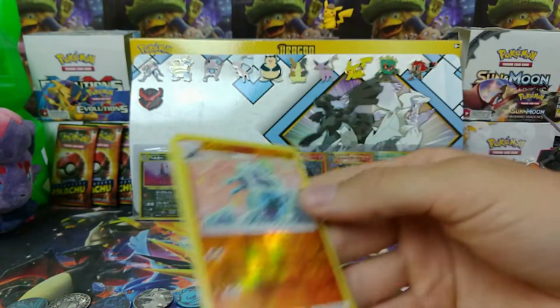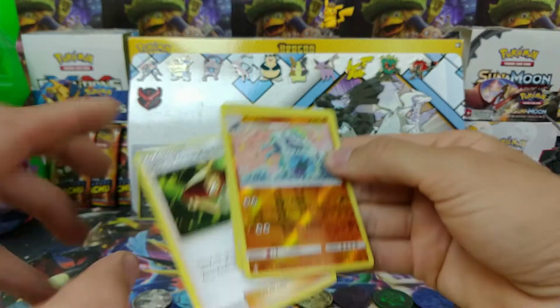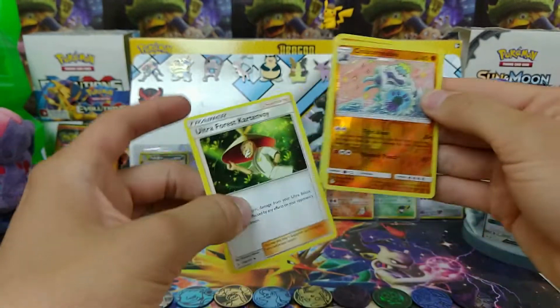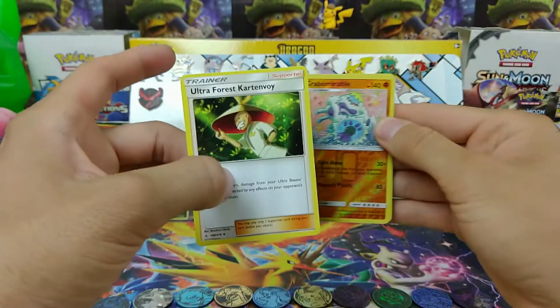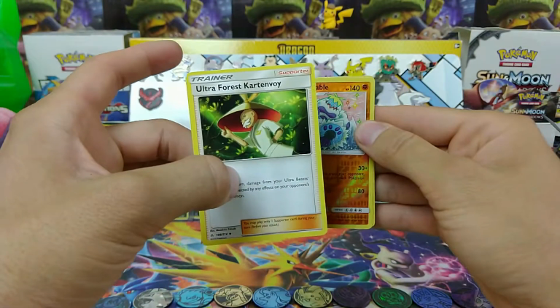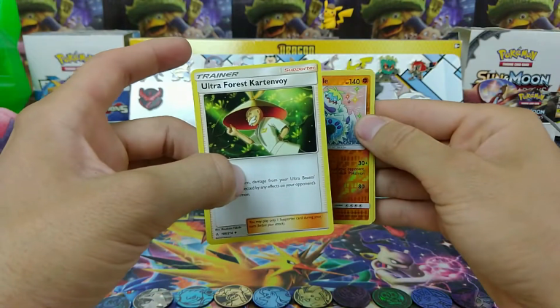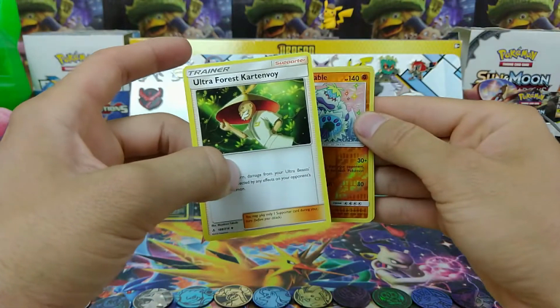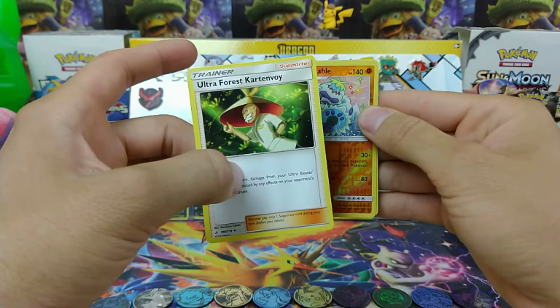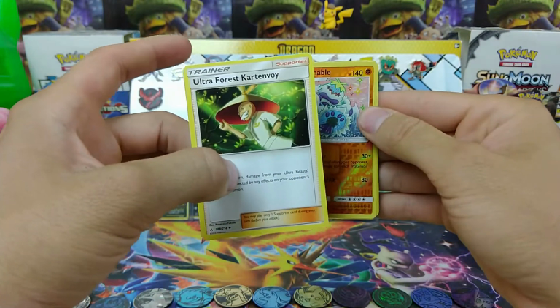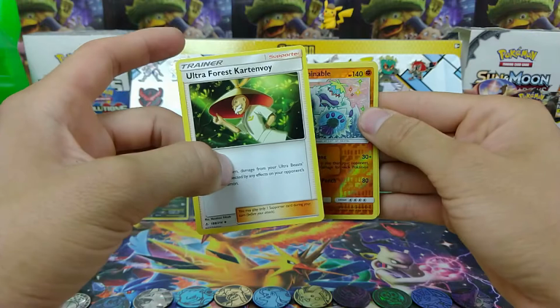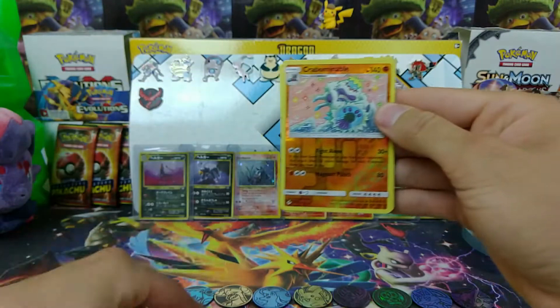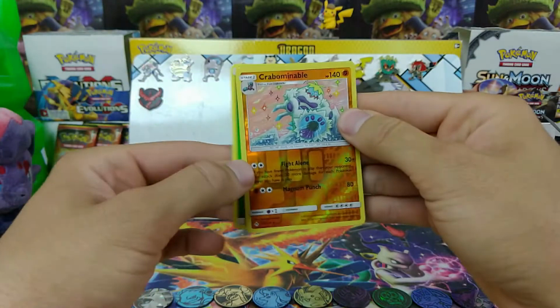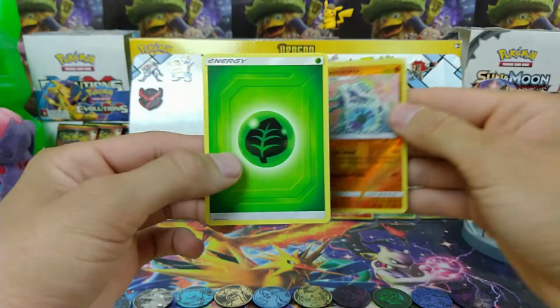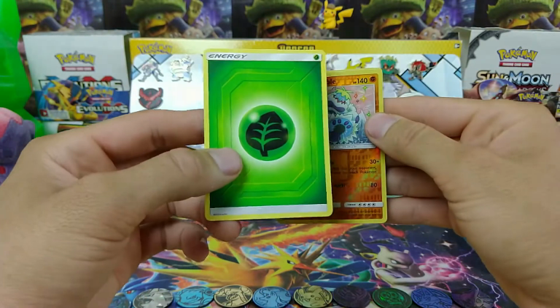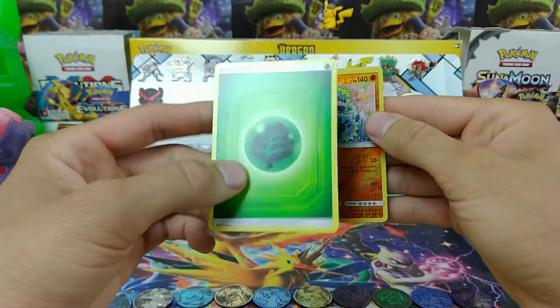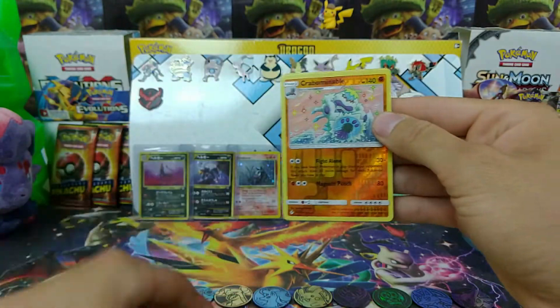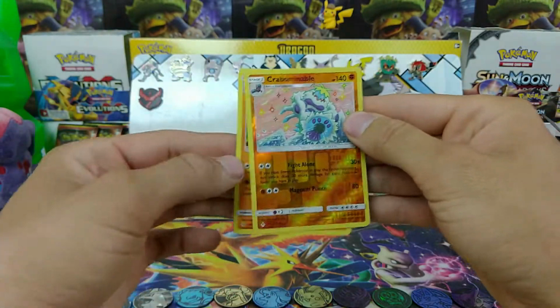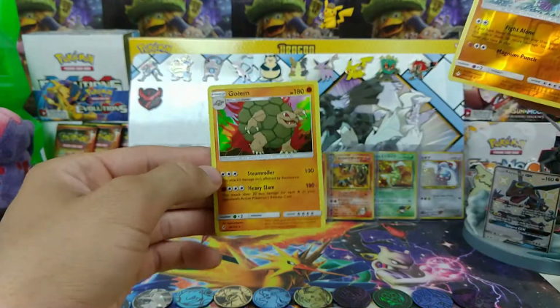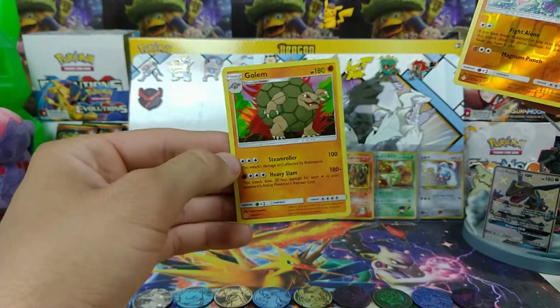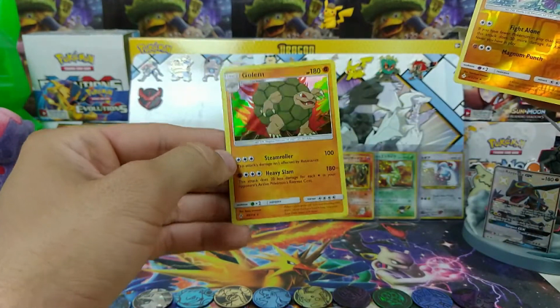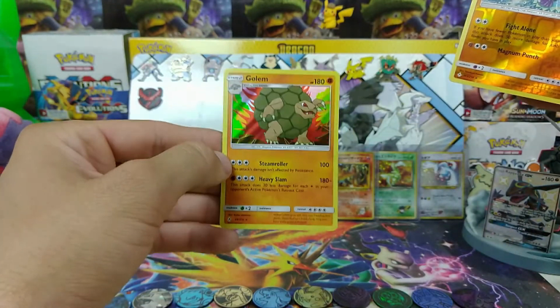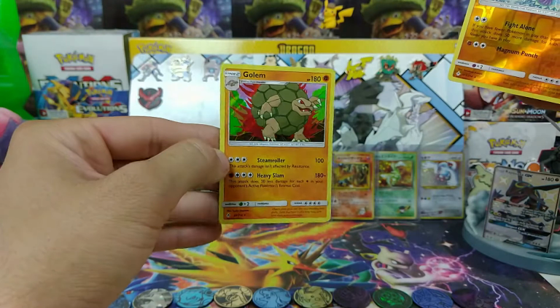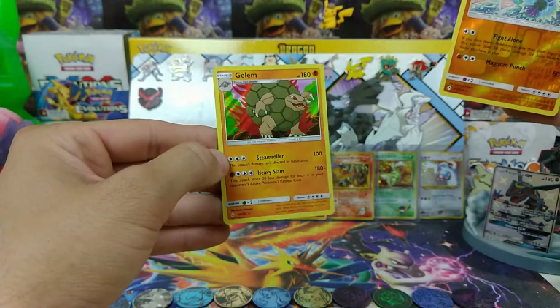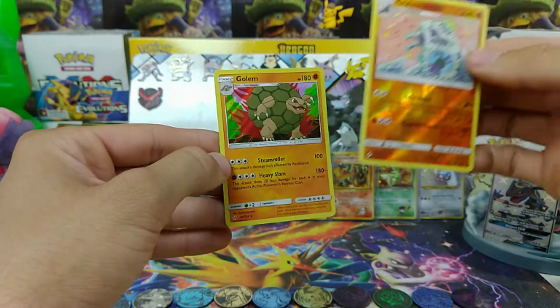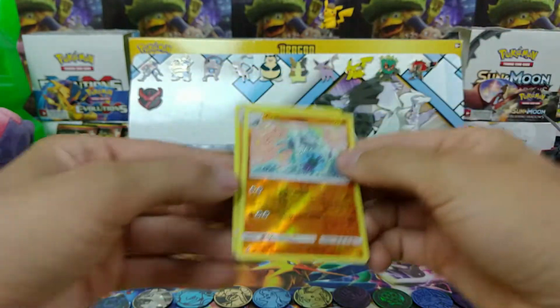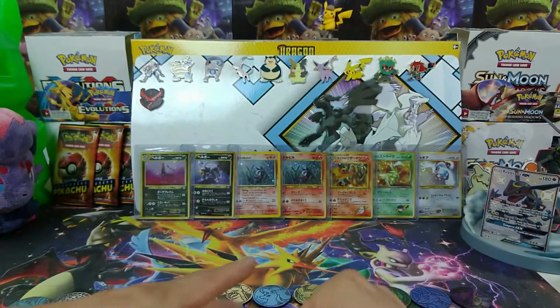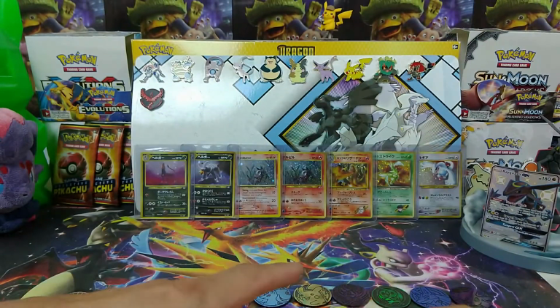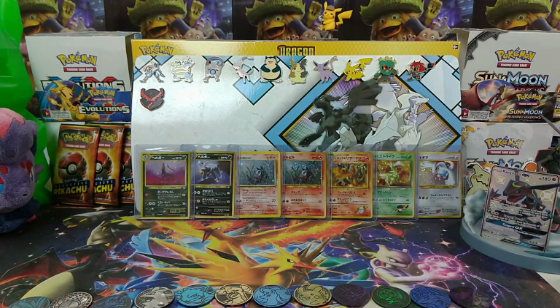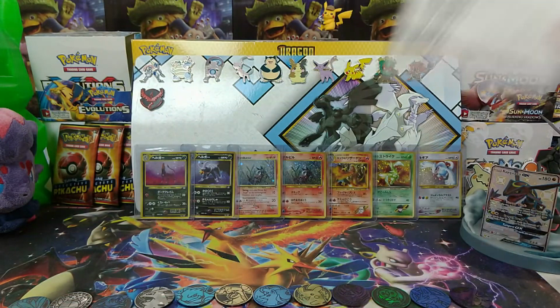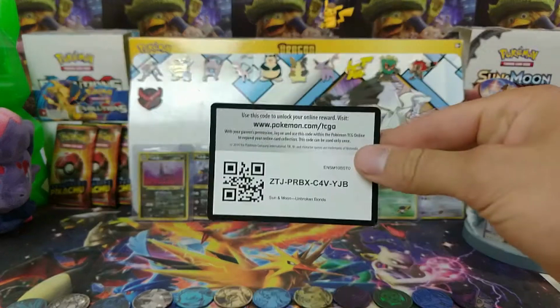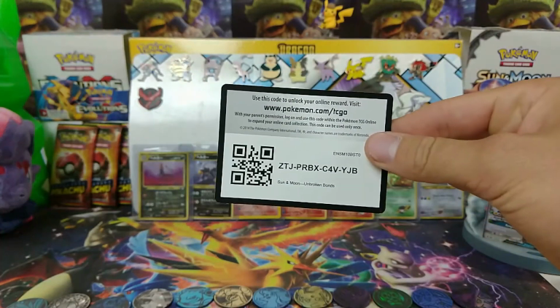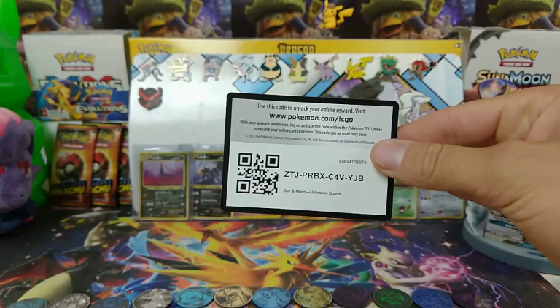Golbat, Ultra Forest Kartenvoy, Grass Energy, and a Golem Hollow! All right! There you go.